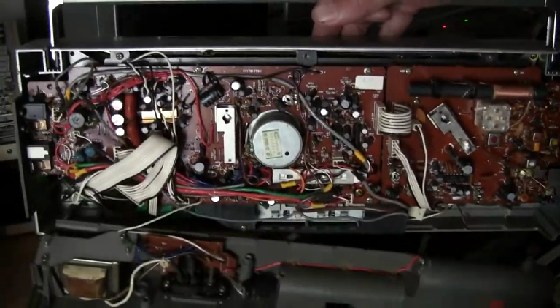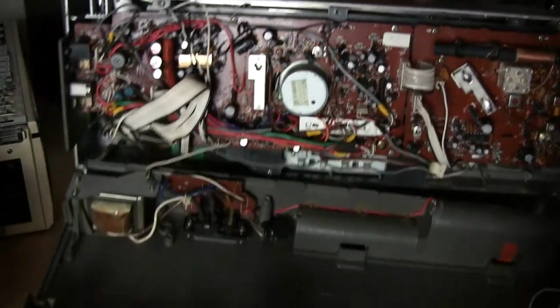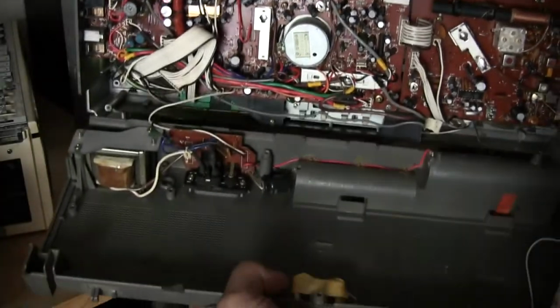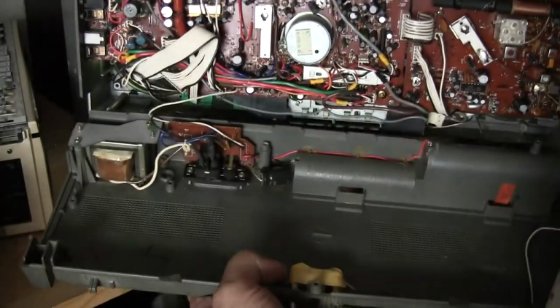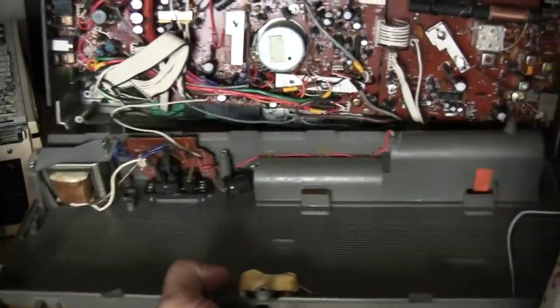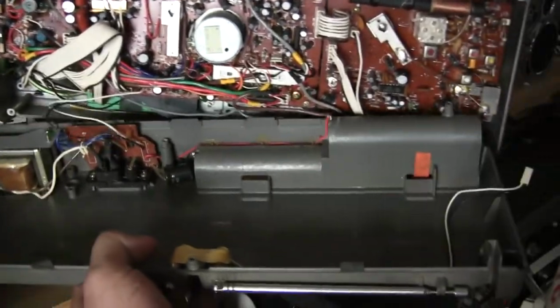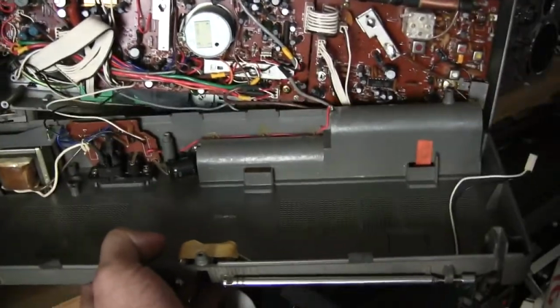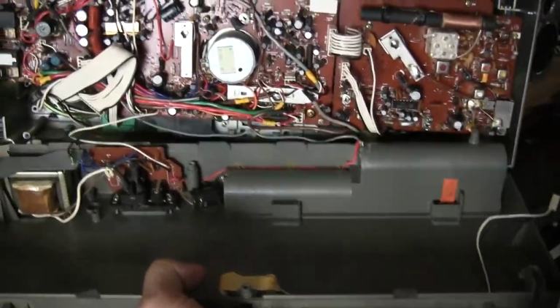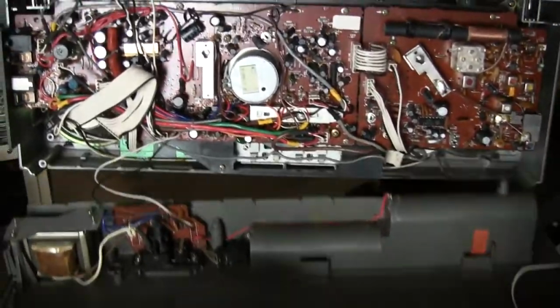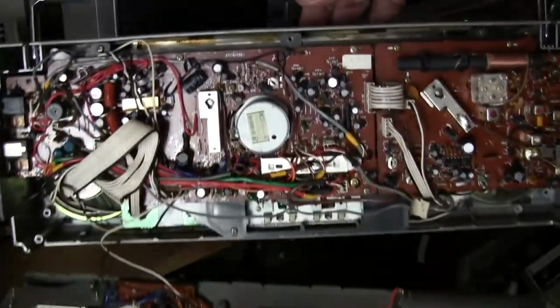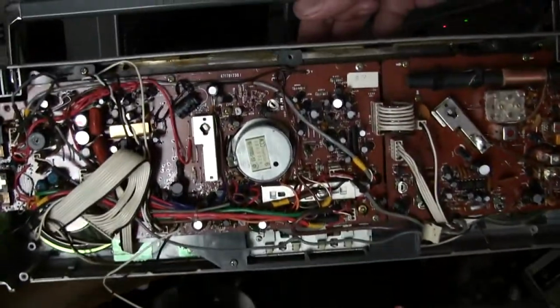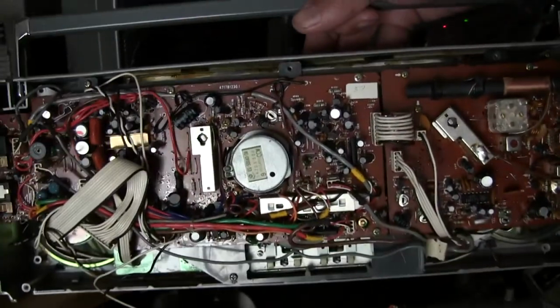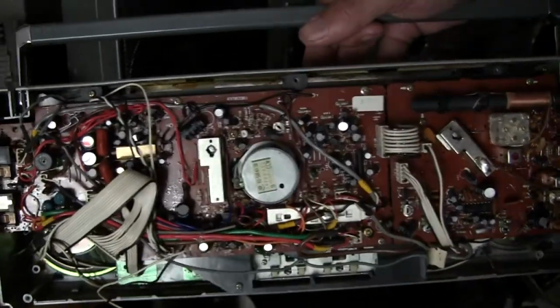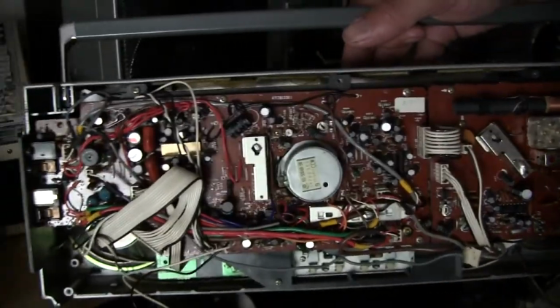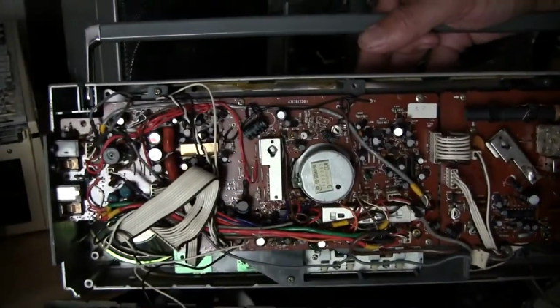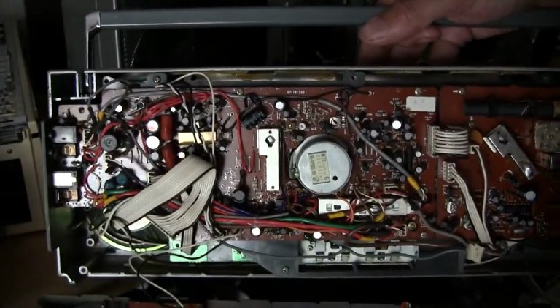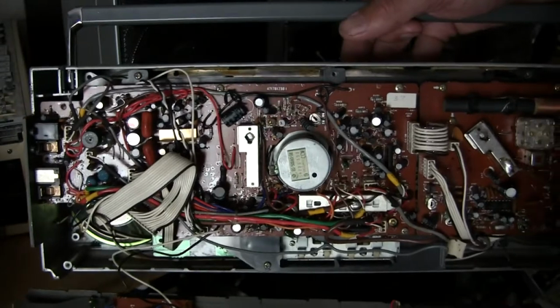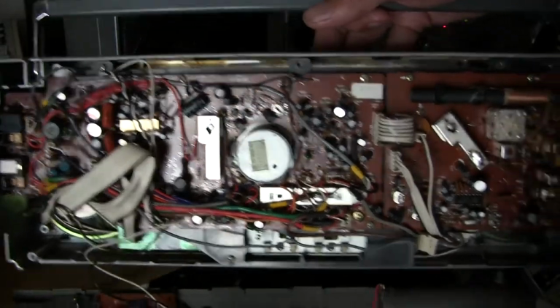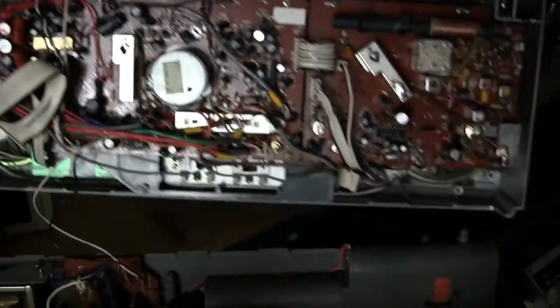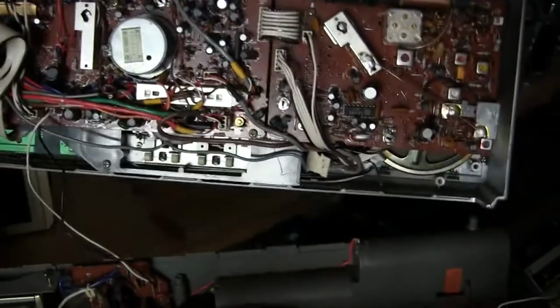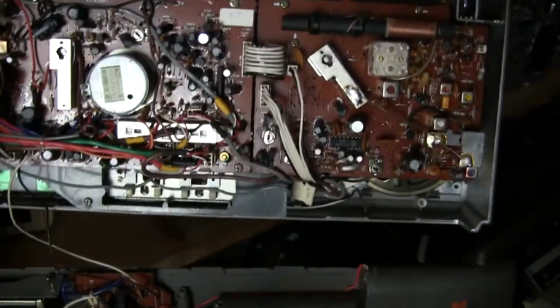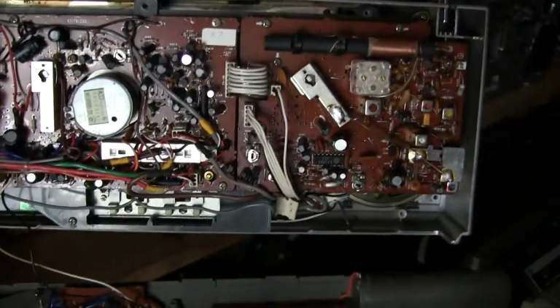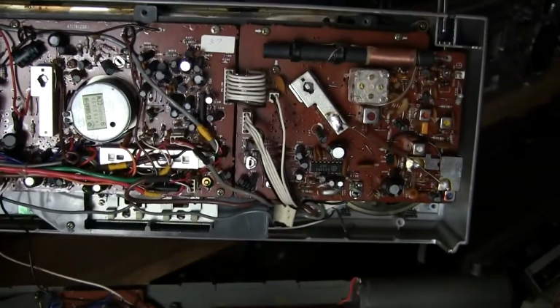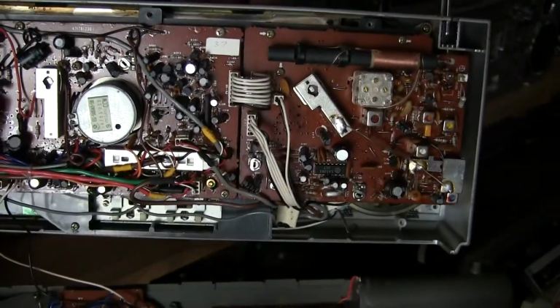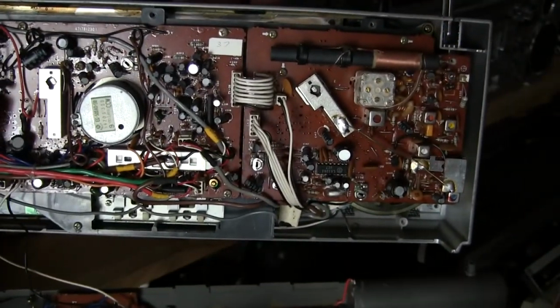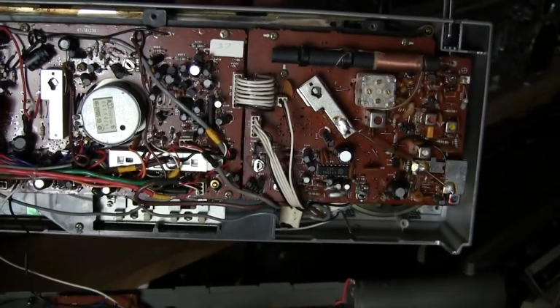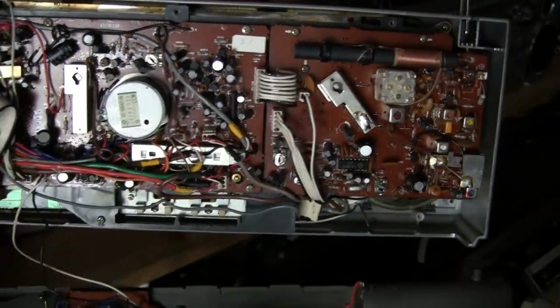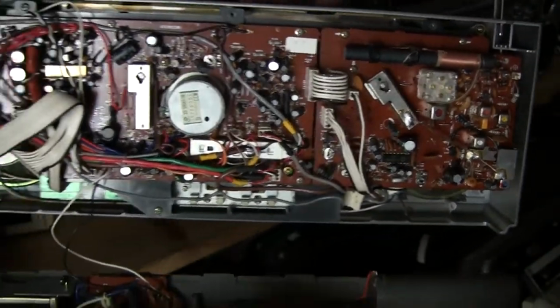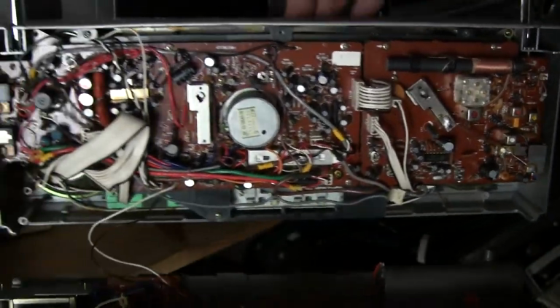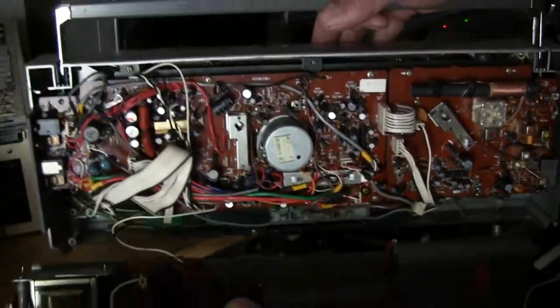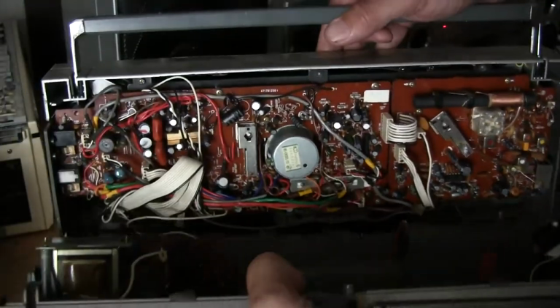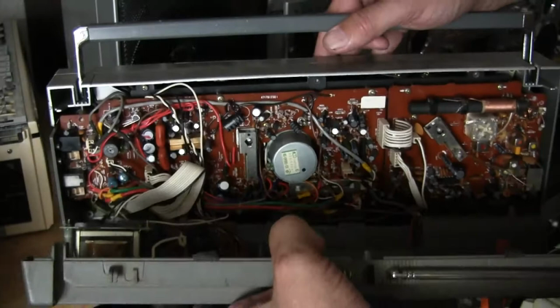It's got the power supply and the antenna. And it's got the main board here, which you have to take out, as well as probably the tuner board, which is a separate board. And that's just all I know.